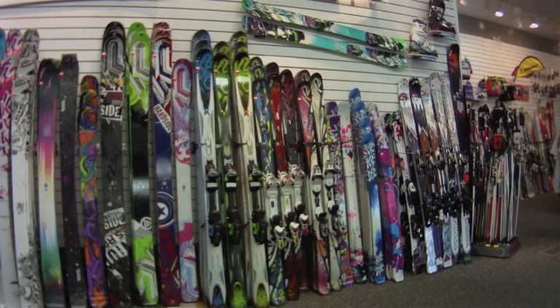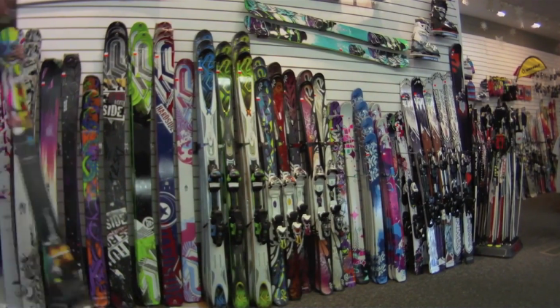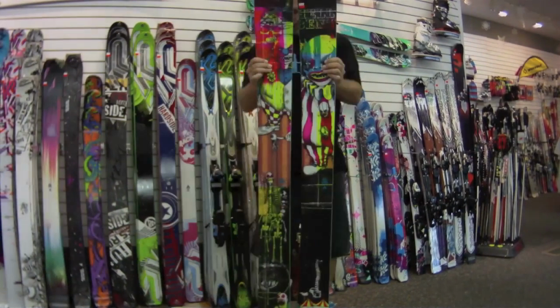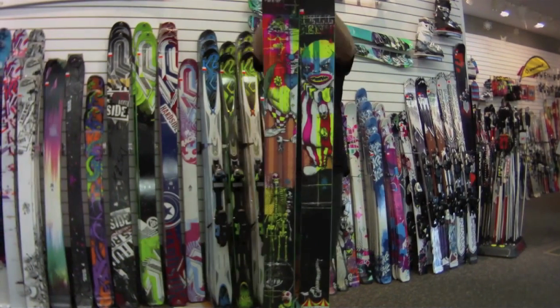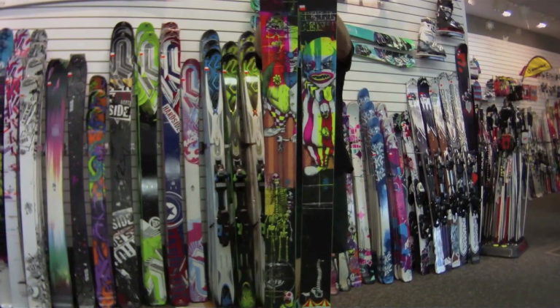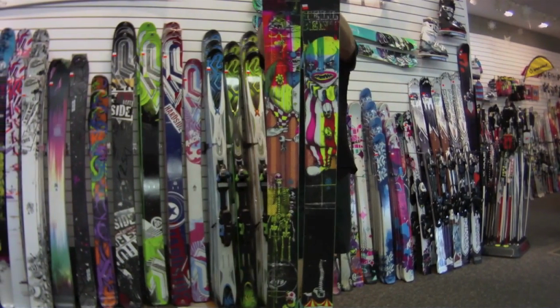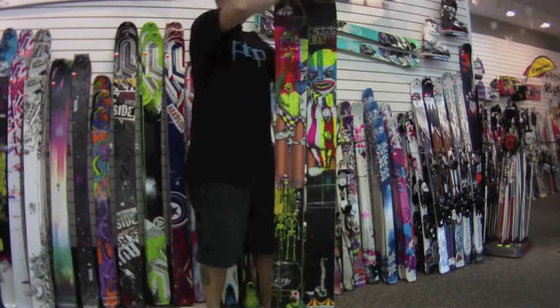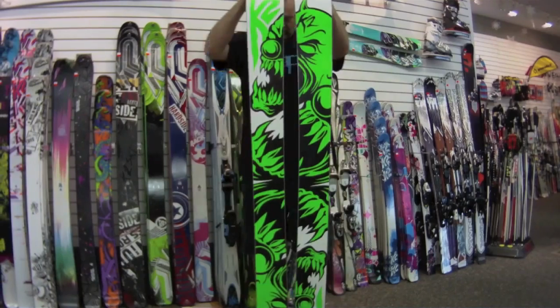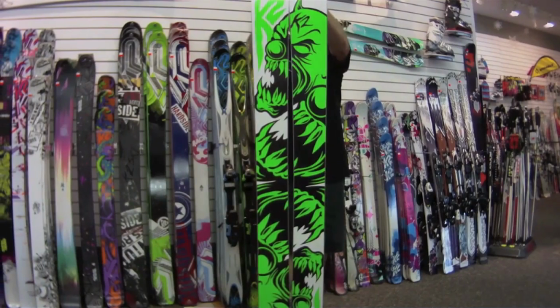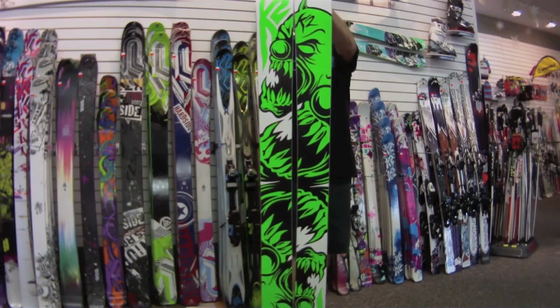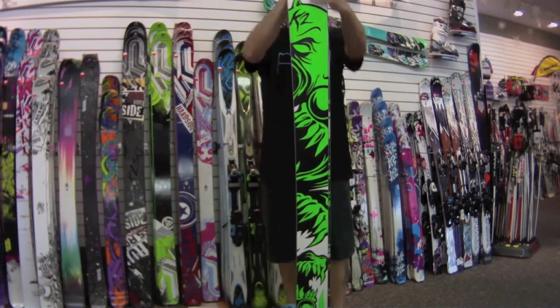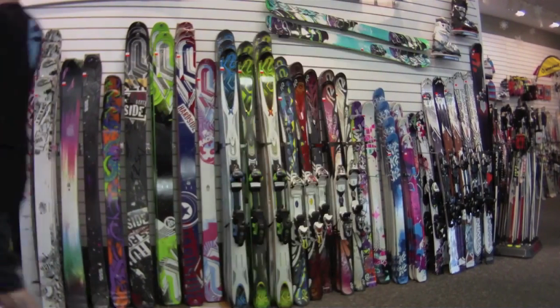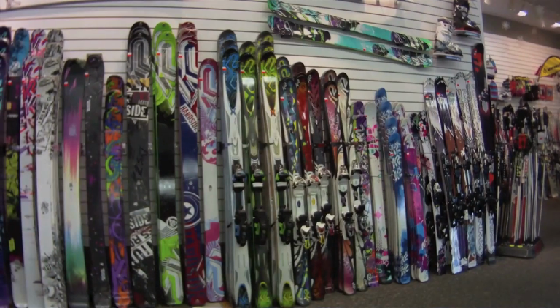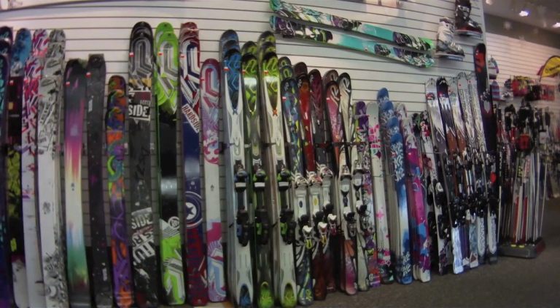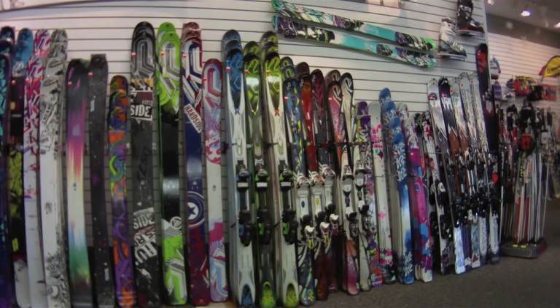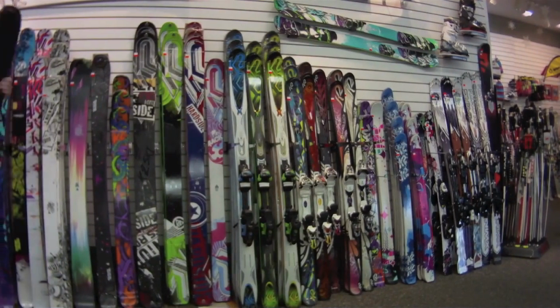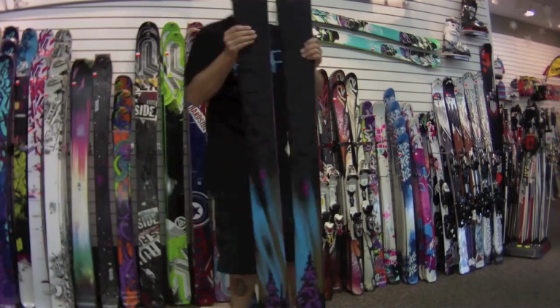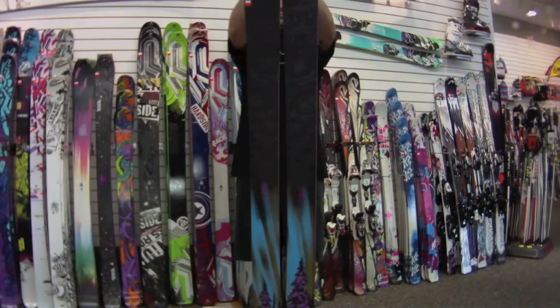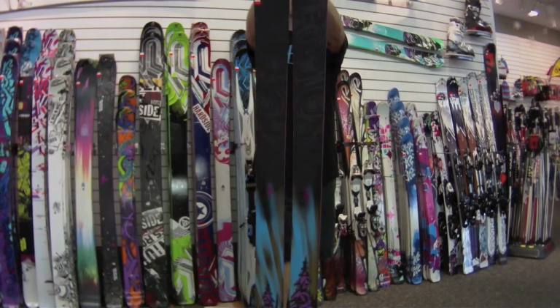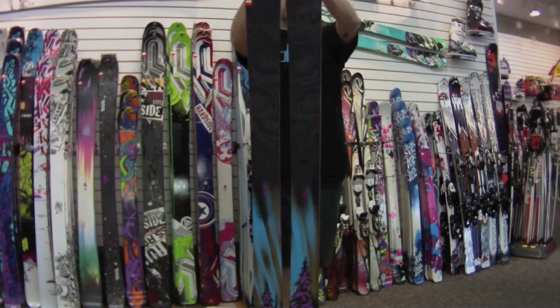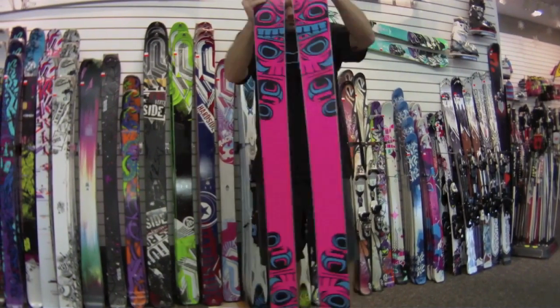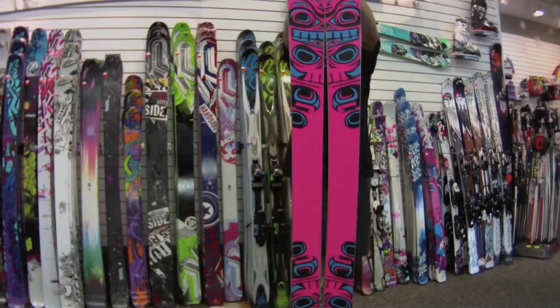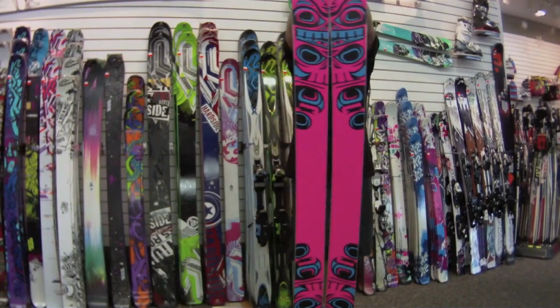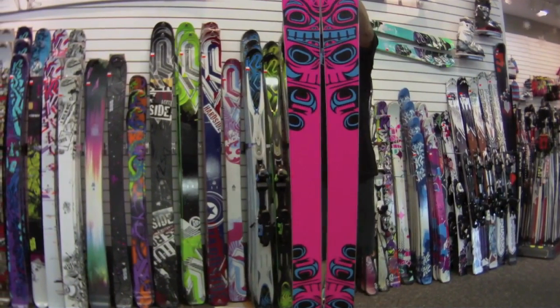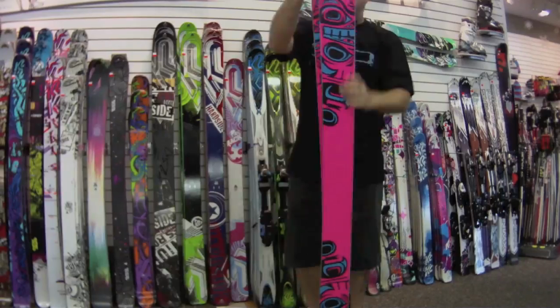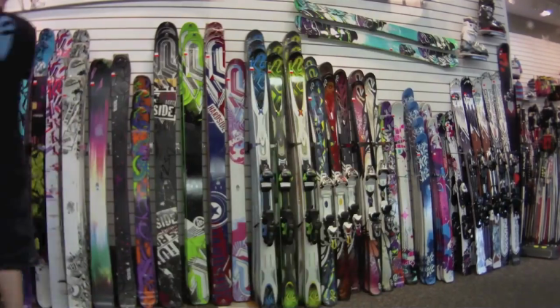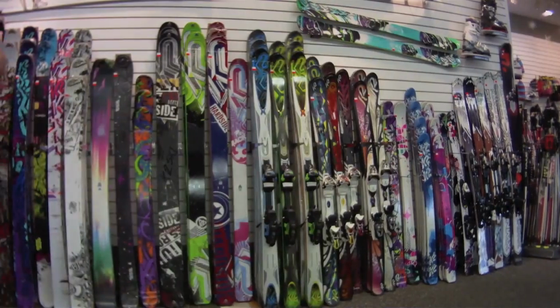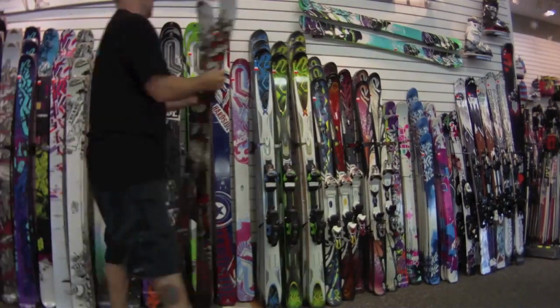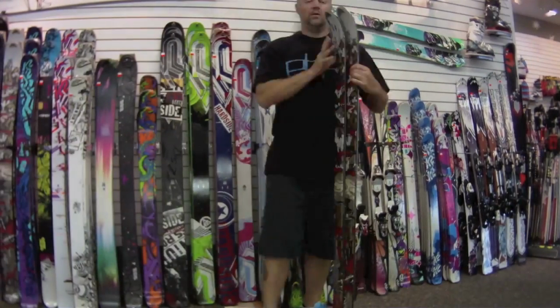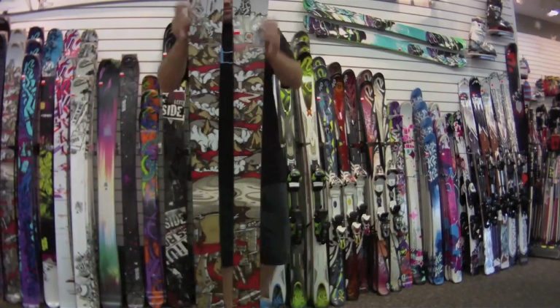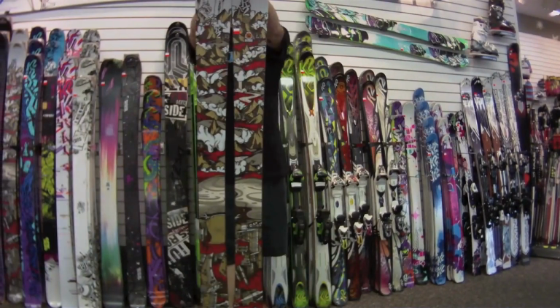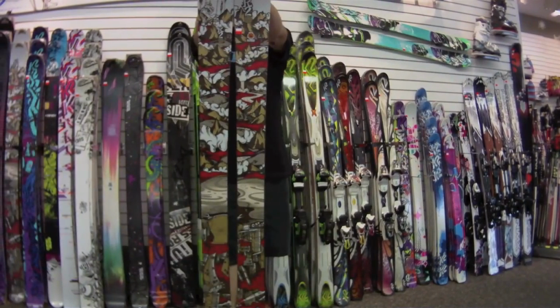Here's a peek. Up next is the Obsethed. Here's the new K2 Kung Fu Haas.